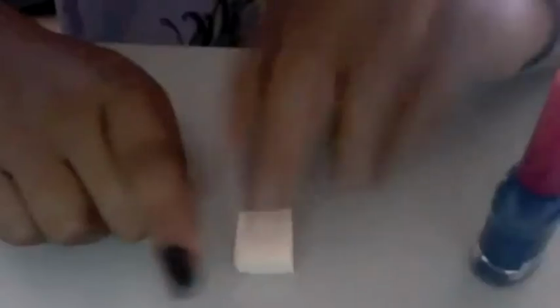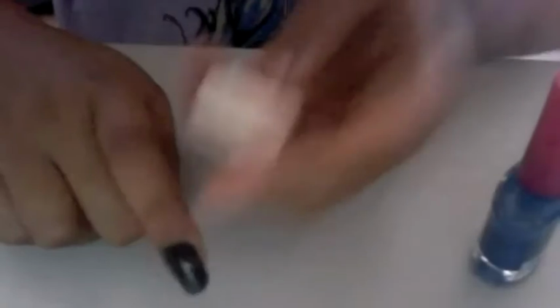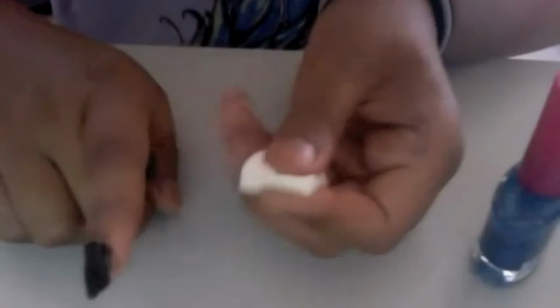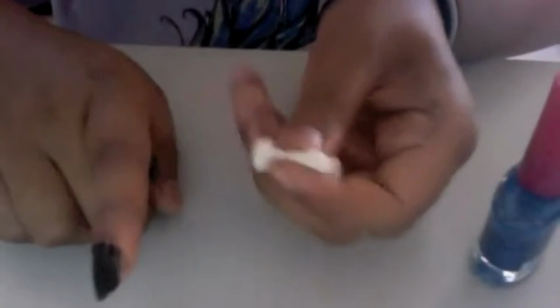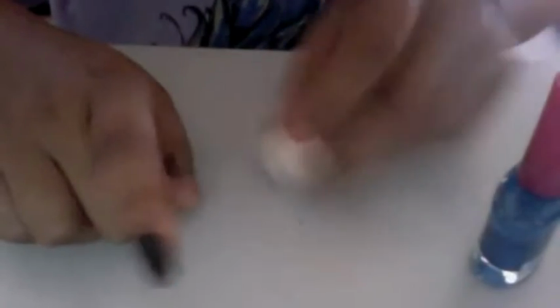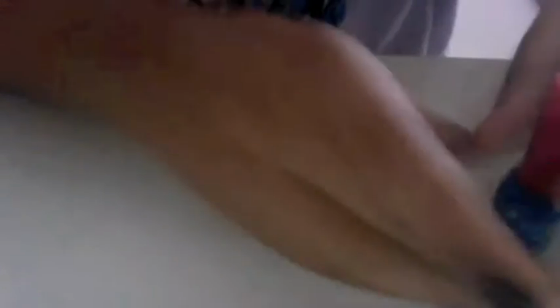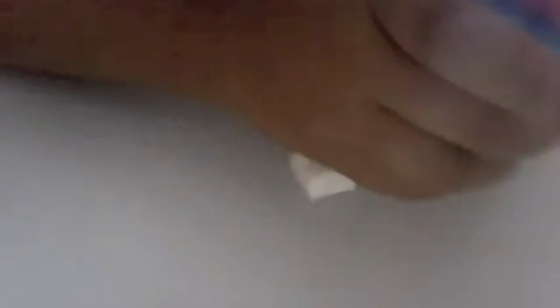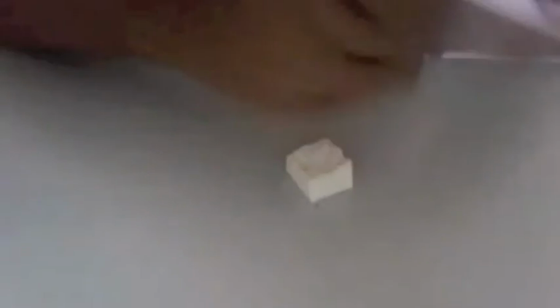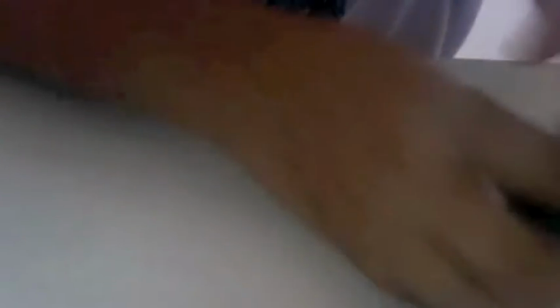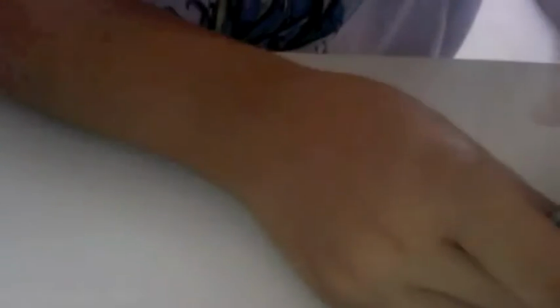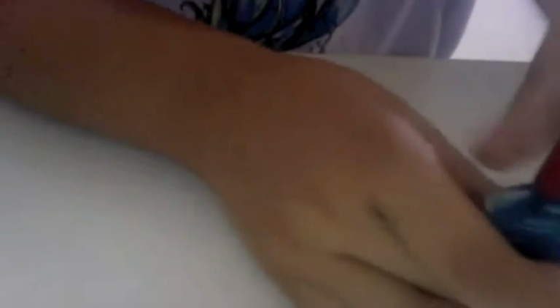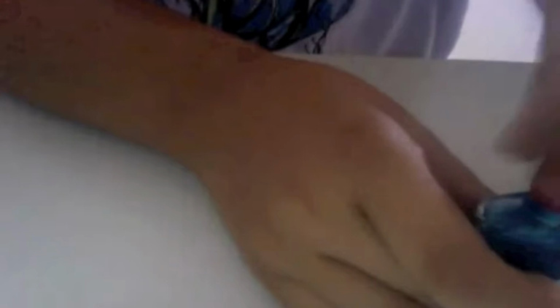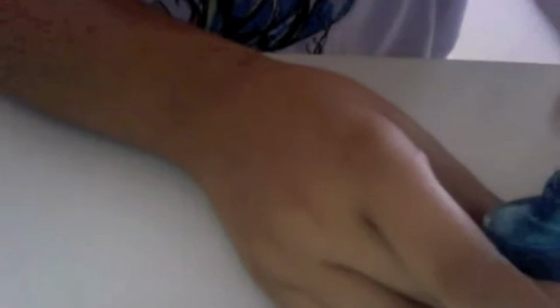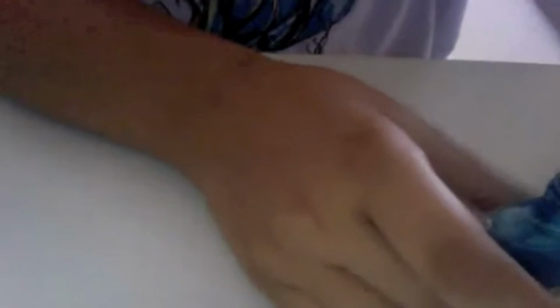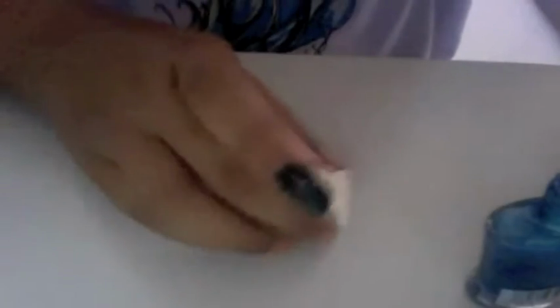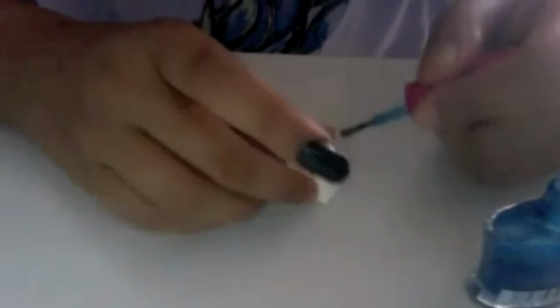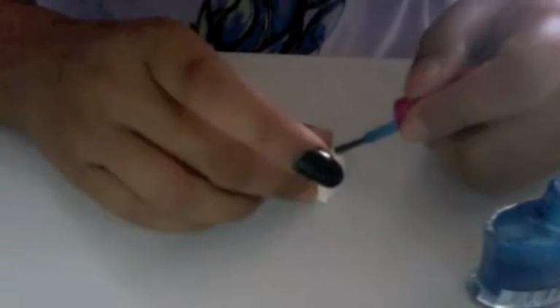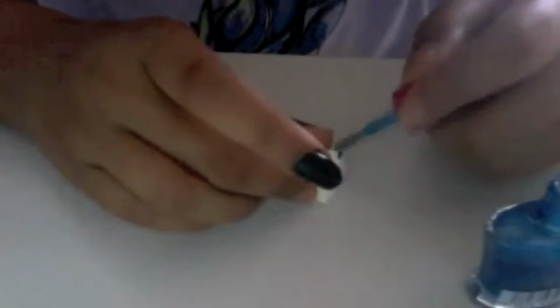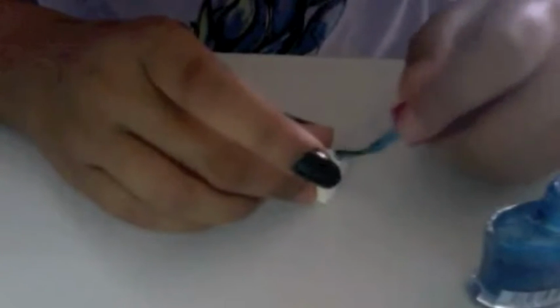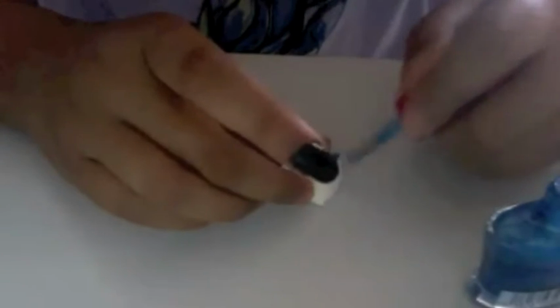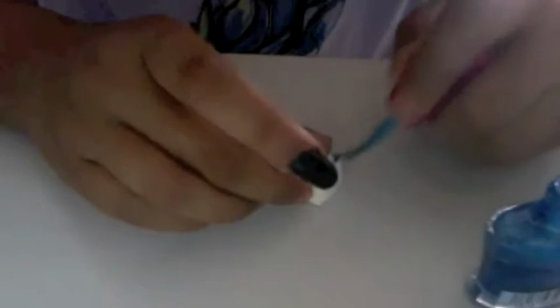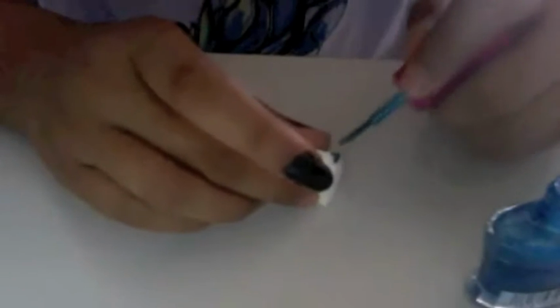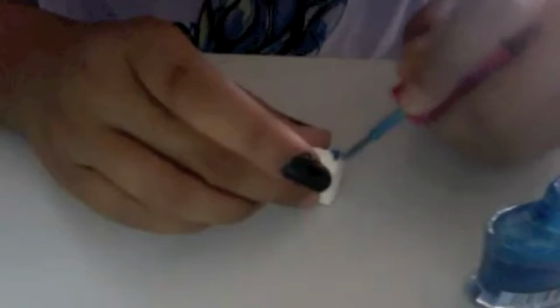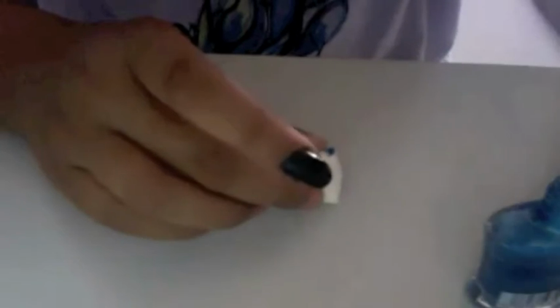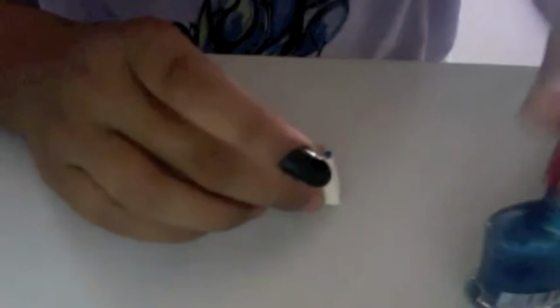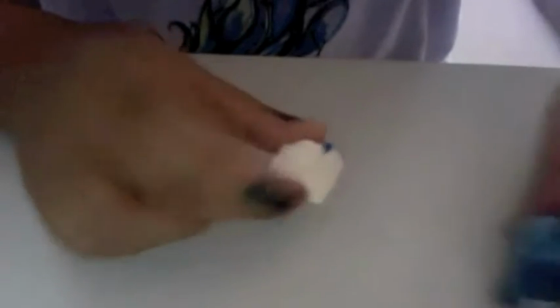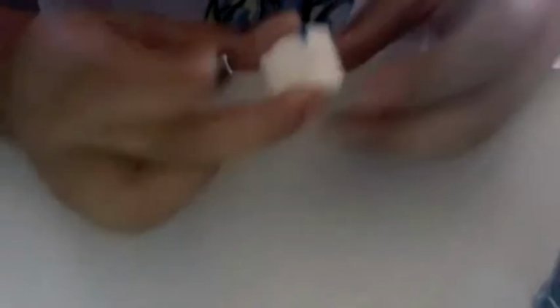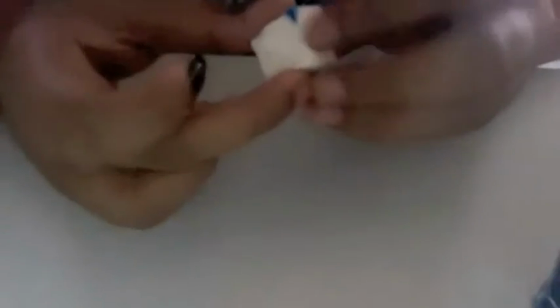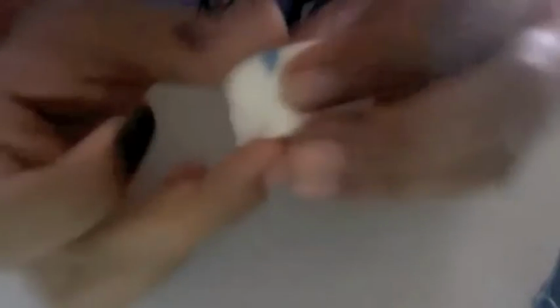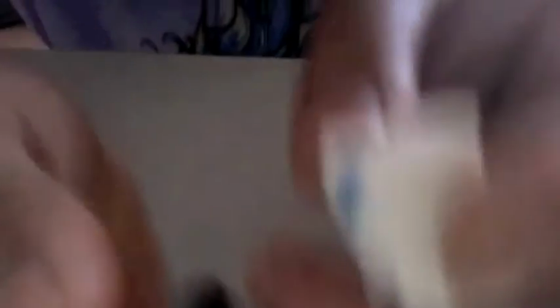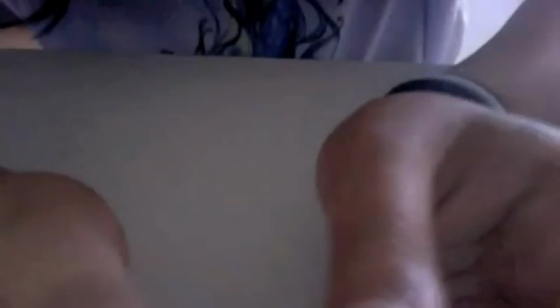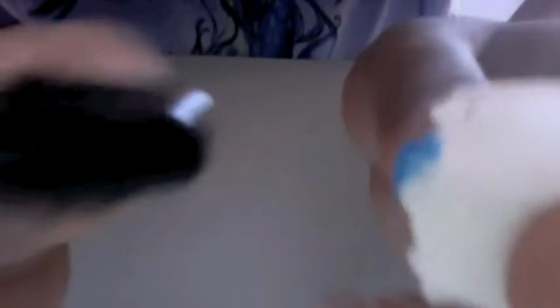Take your sponge — it can be a kitchen sponge or a cosmetic sponge. Paint a dot on one of the corners with your metallic blue polish, and sponge it onto half of your nails. It doesn't really matter whether it's vertically or horizontally.